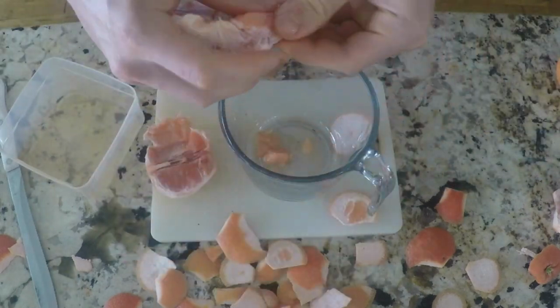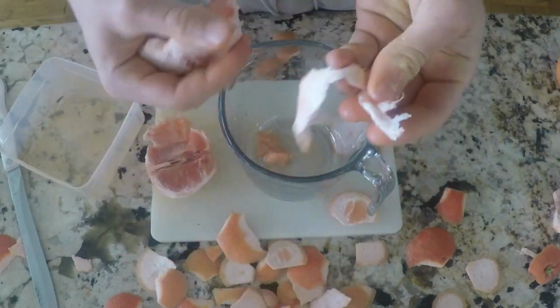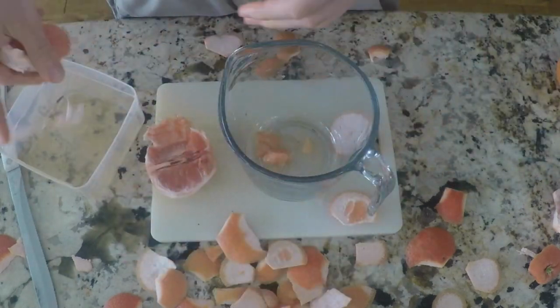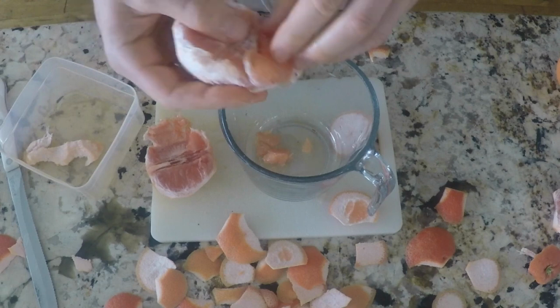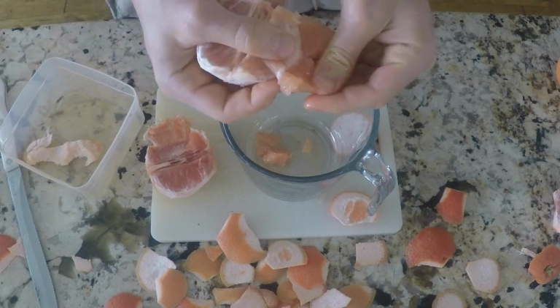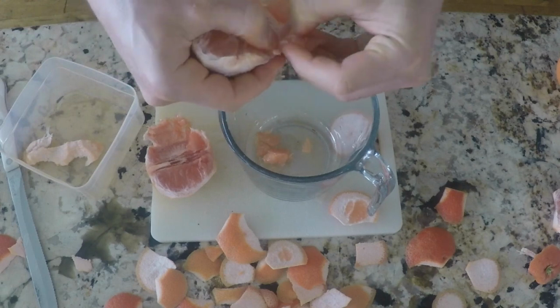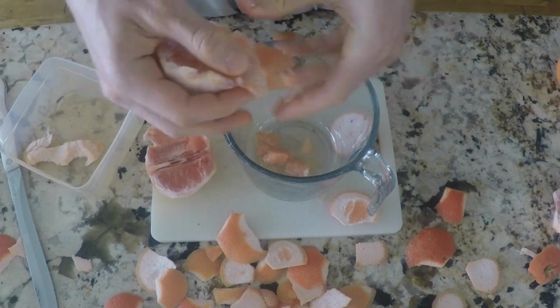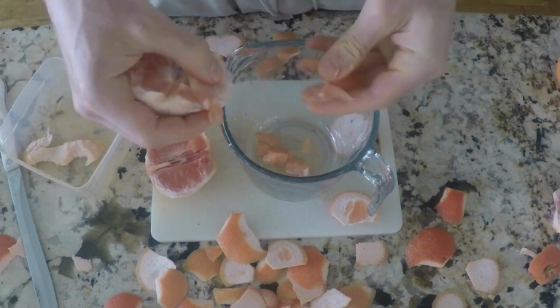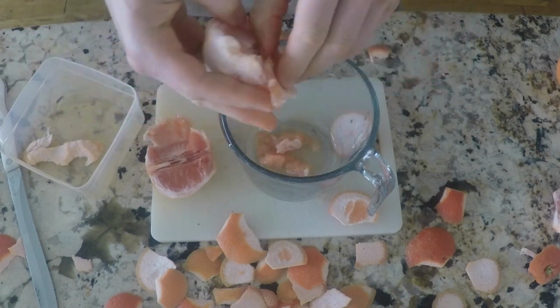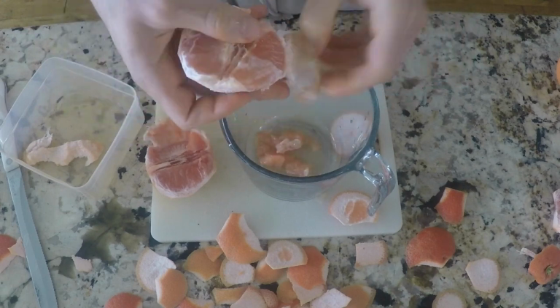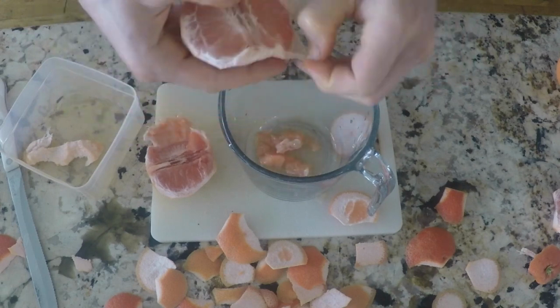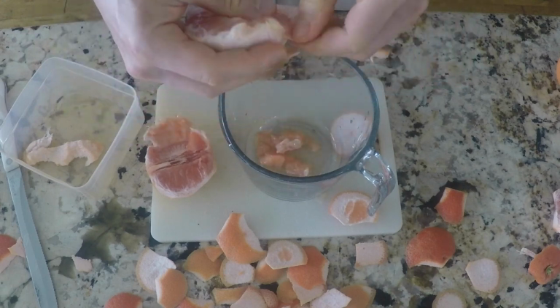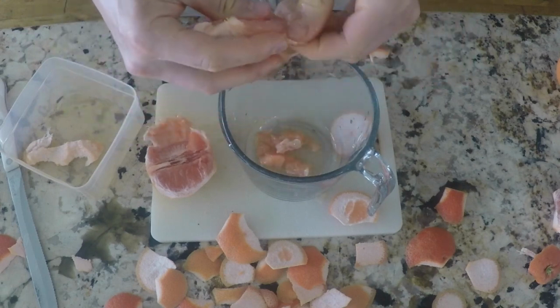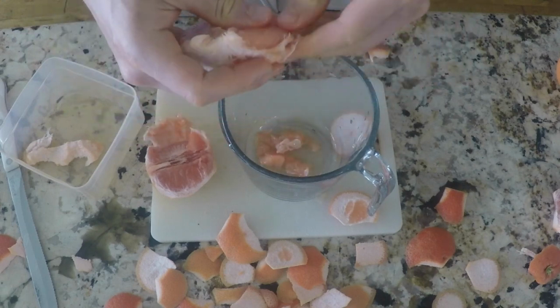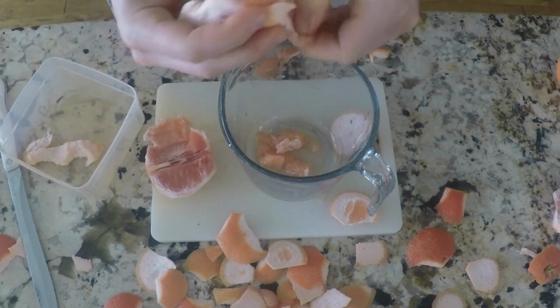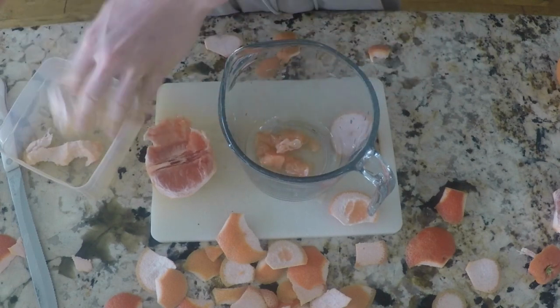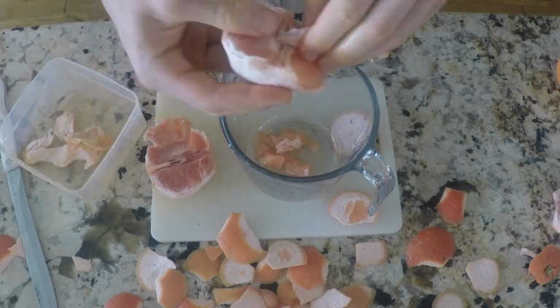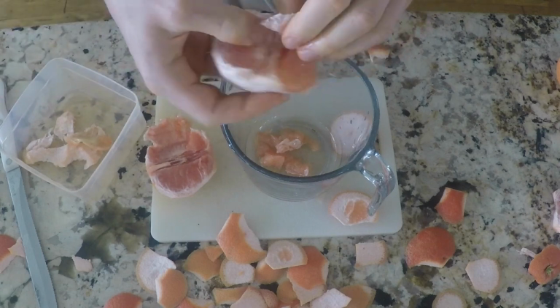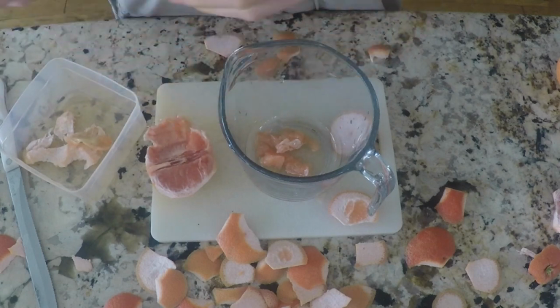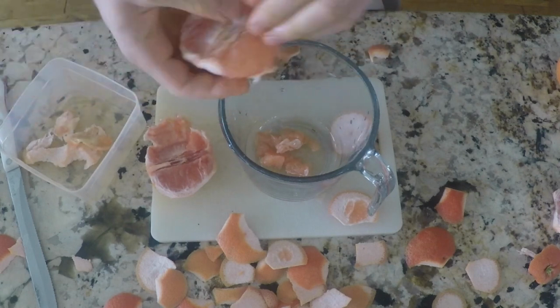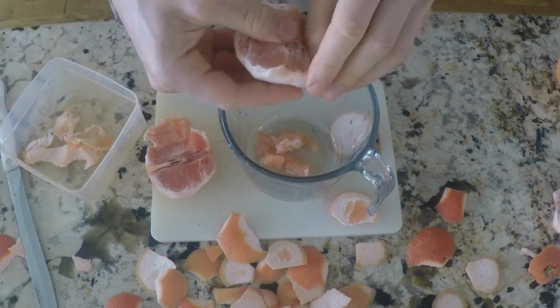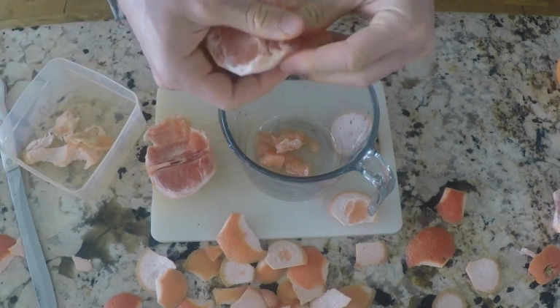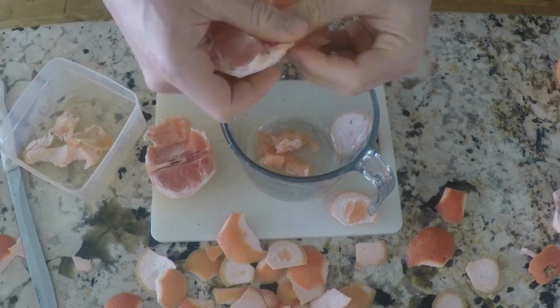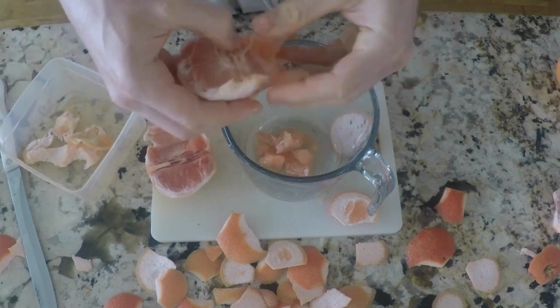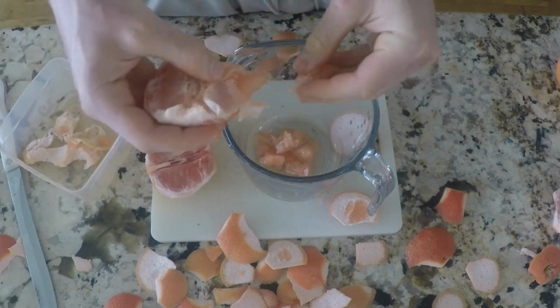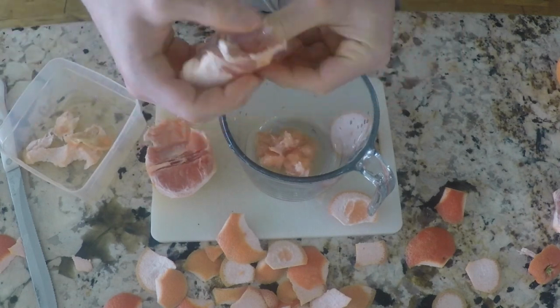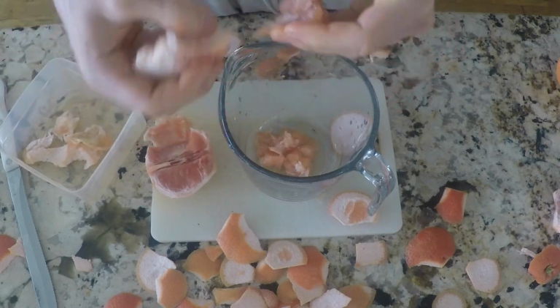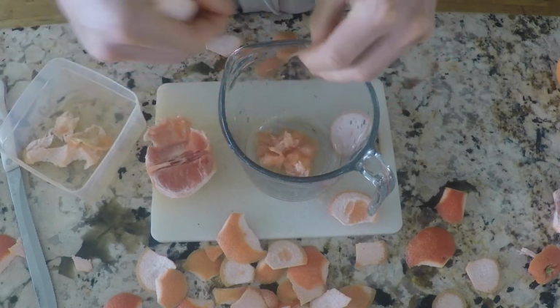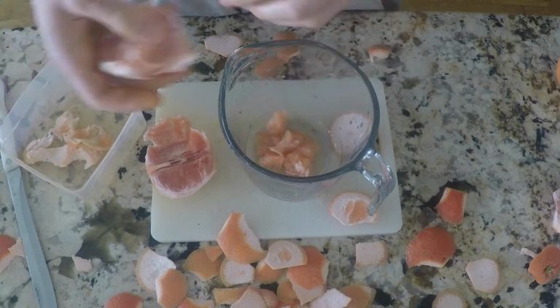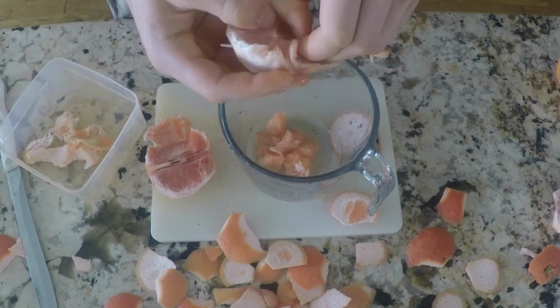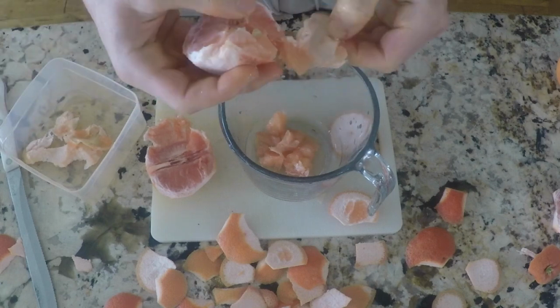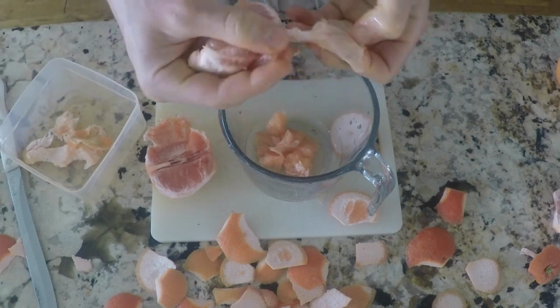This is the pith. This stuff is really, really bitter — it's kind of why a lot of people choose not to eat grapefruit. It's high in naringenin, which is actually what causes it to be bitter, but it's actually good for you. It's a detoxification — it actually detoxes your body.